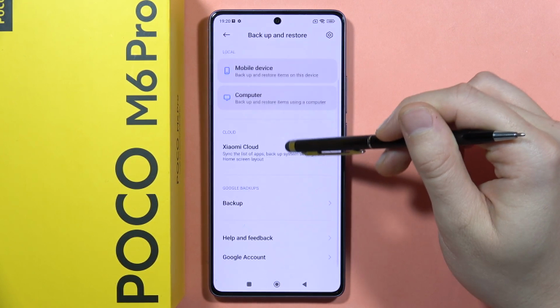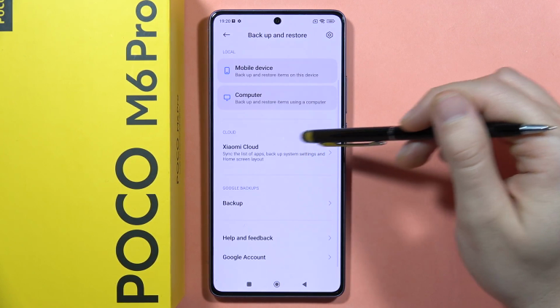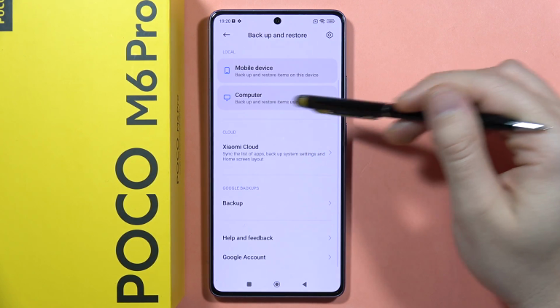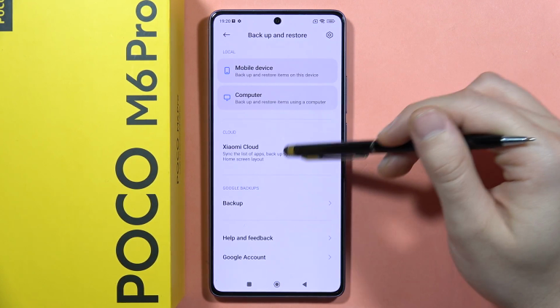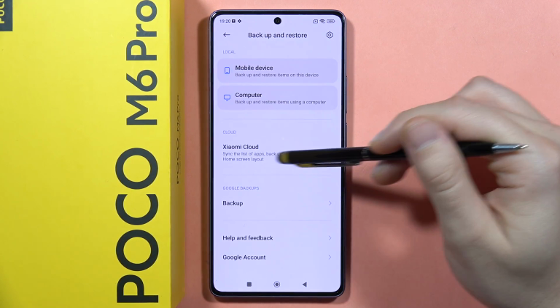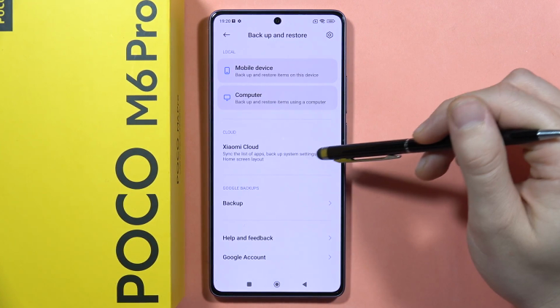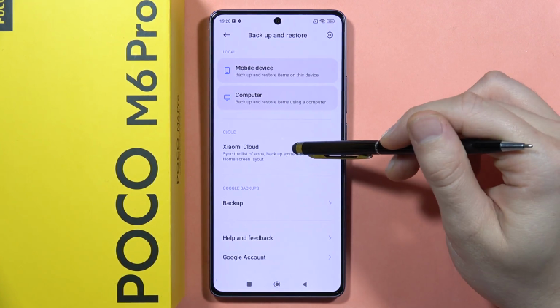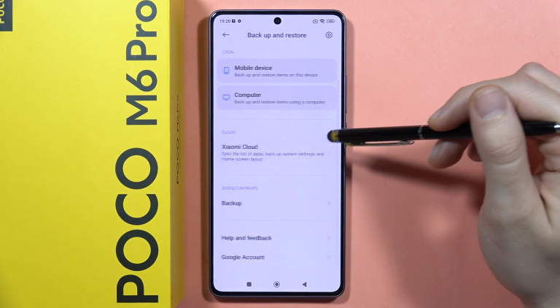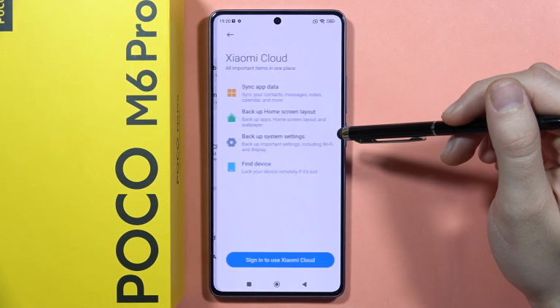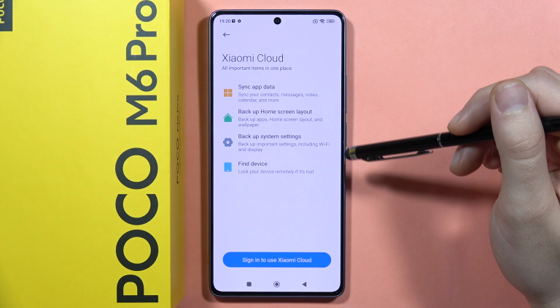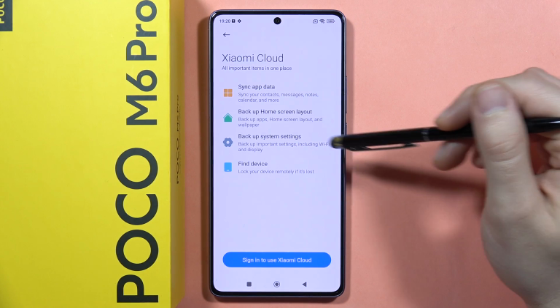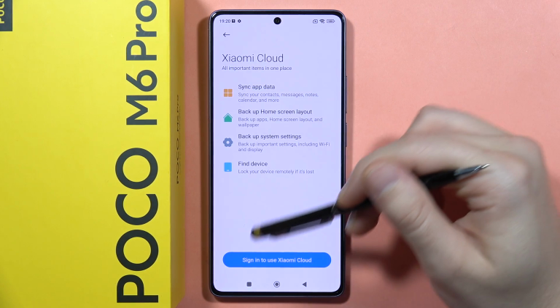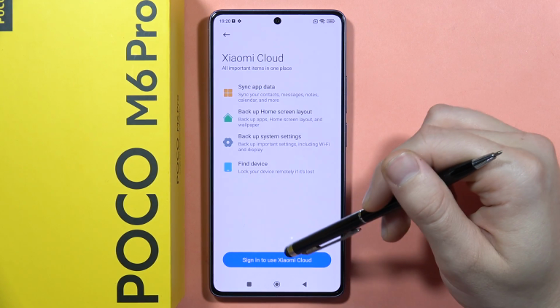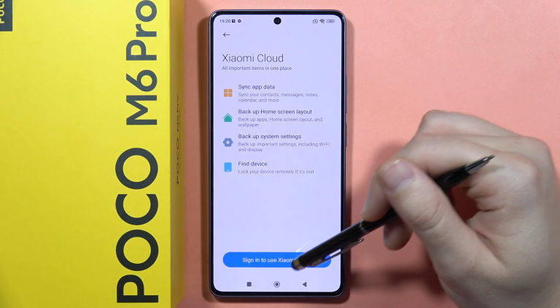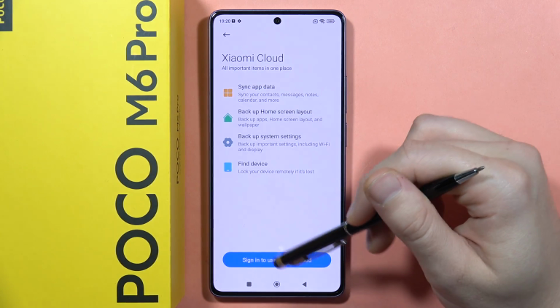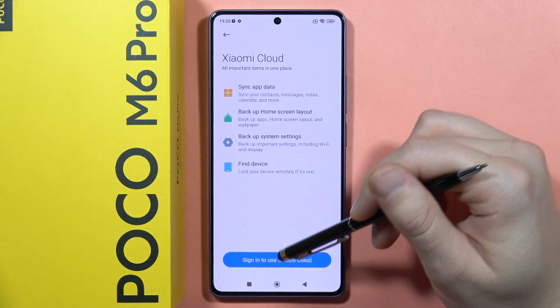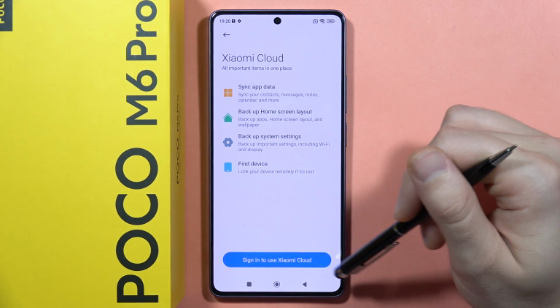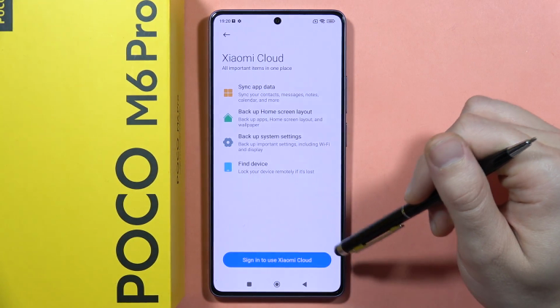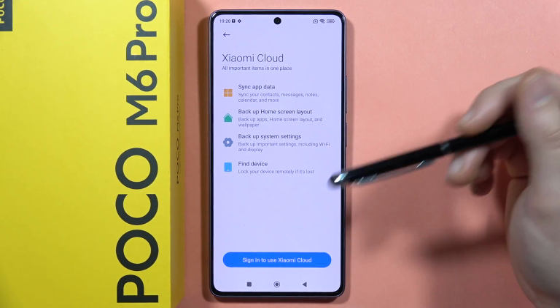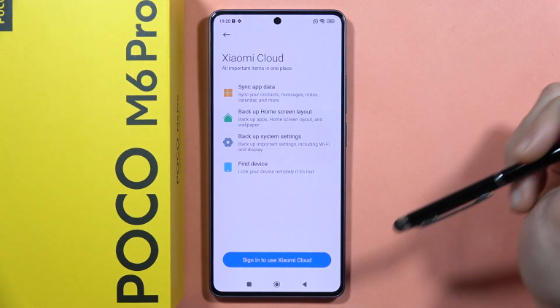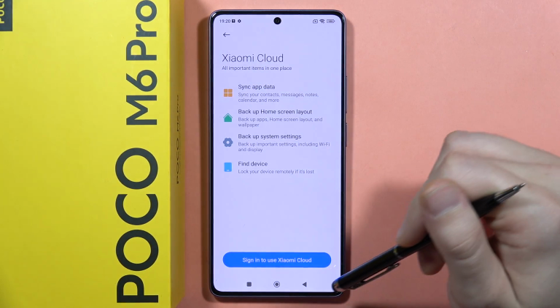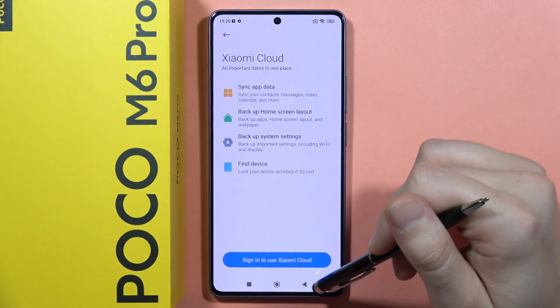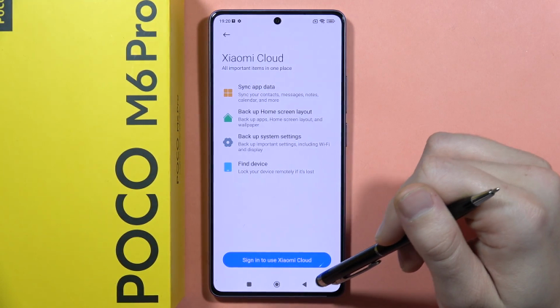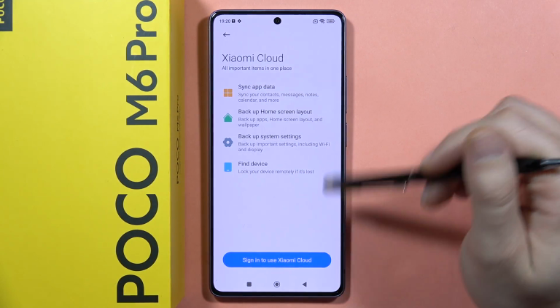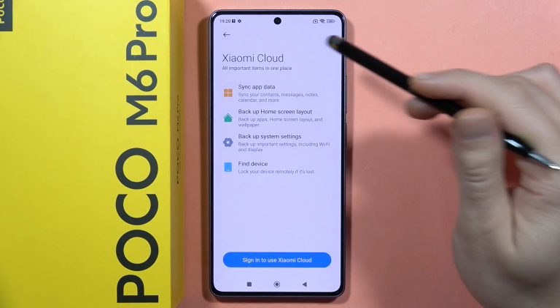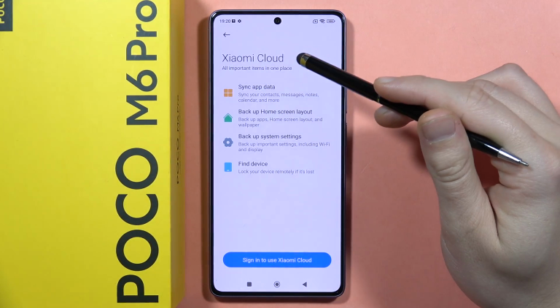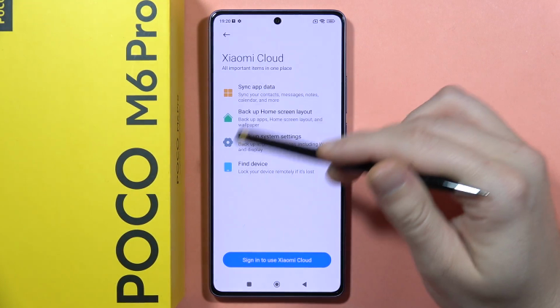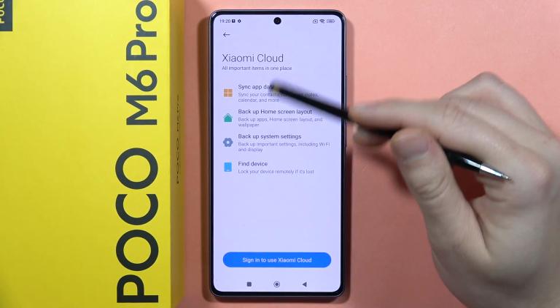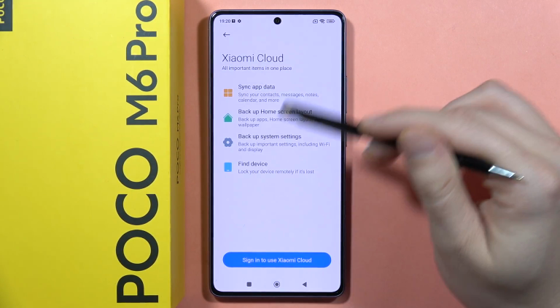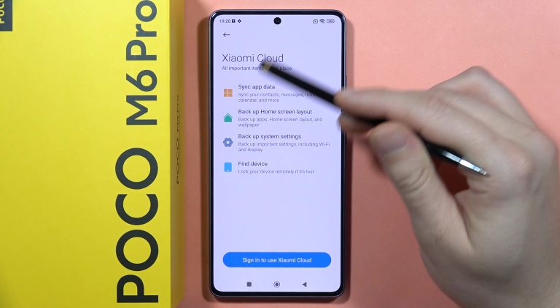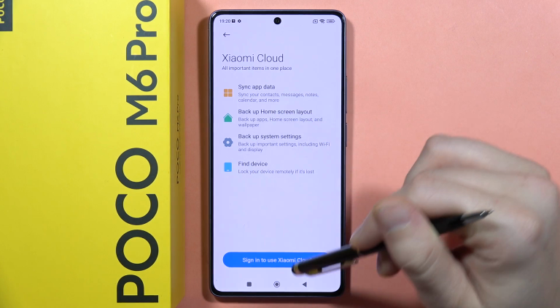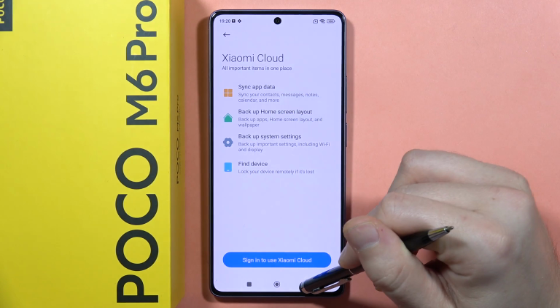Next, you can use the Xiaomi Cloud. When you open it, you will be able to sign into the Xiaomi account and perform this backup into the Xiaomi Cloud.